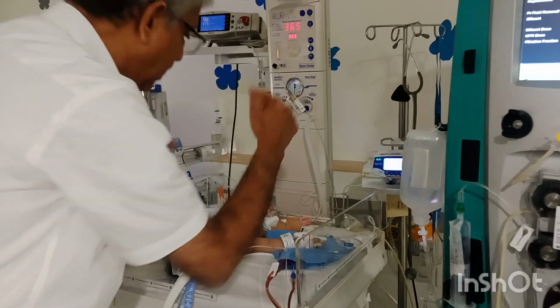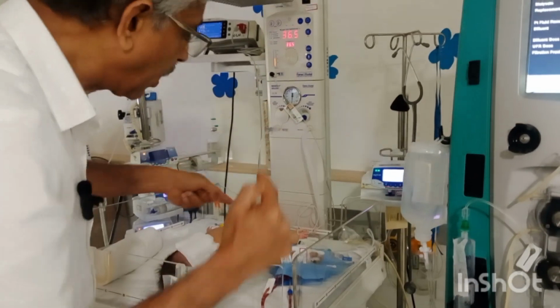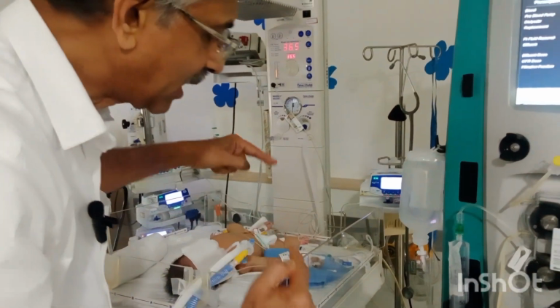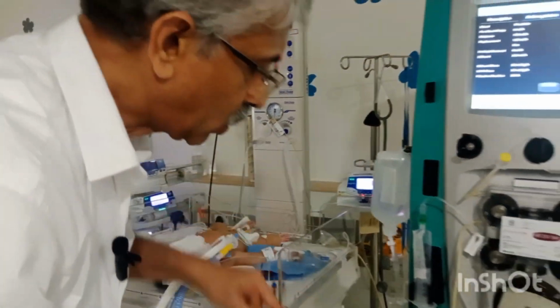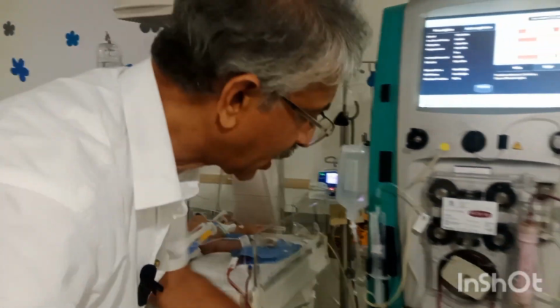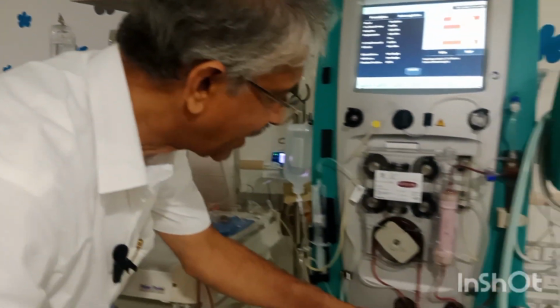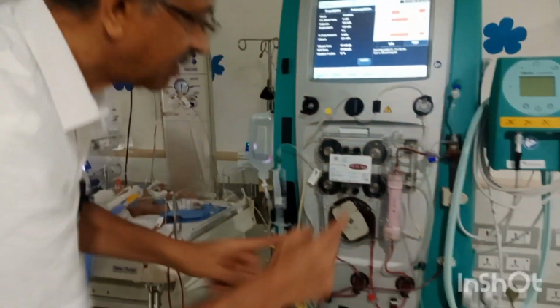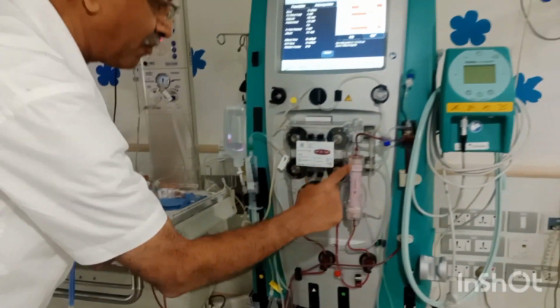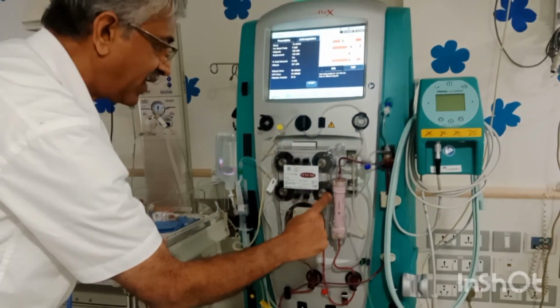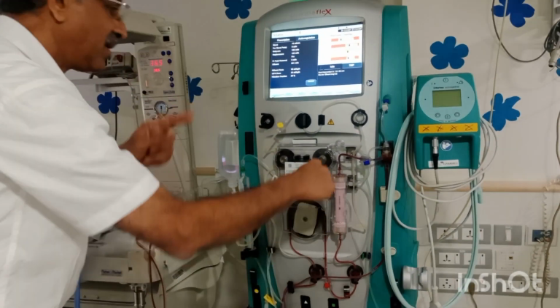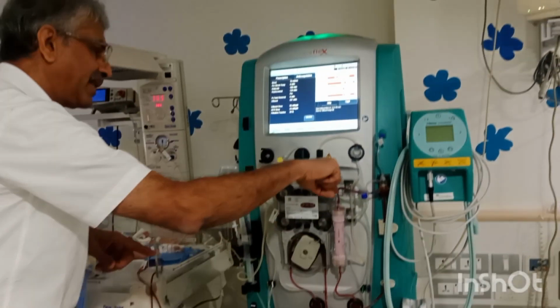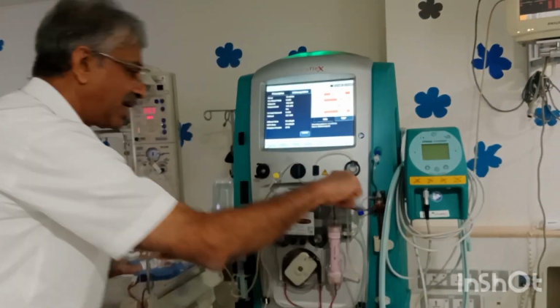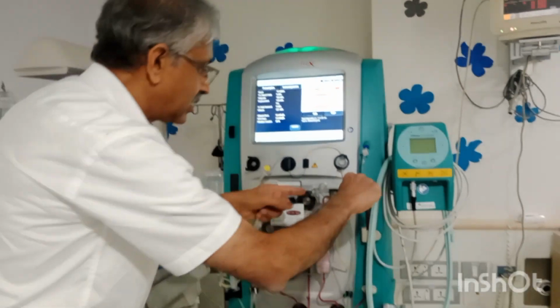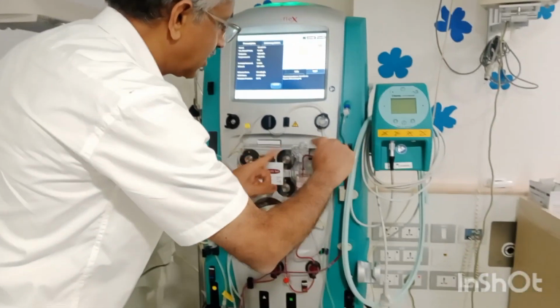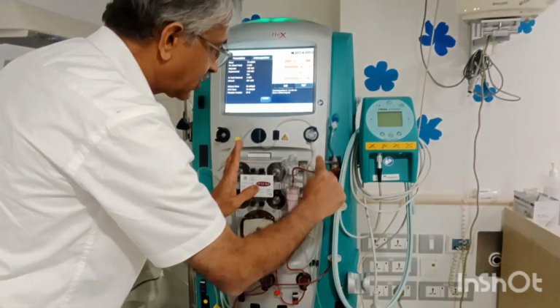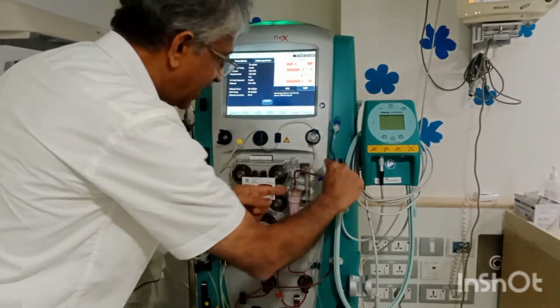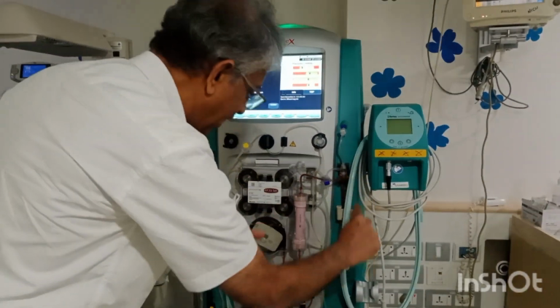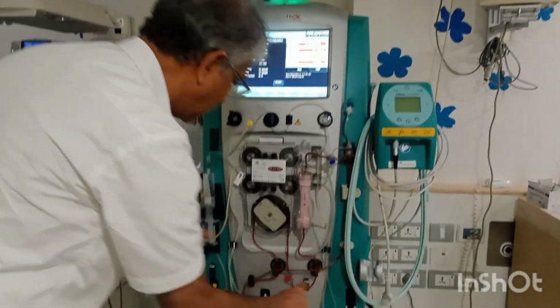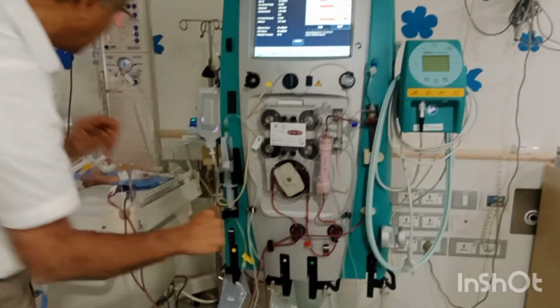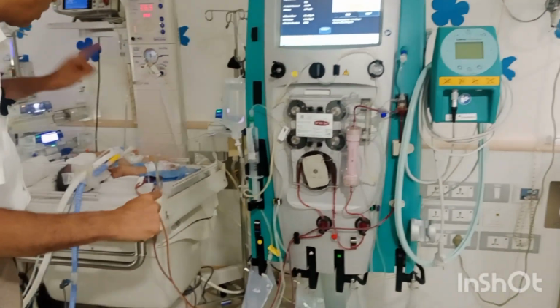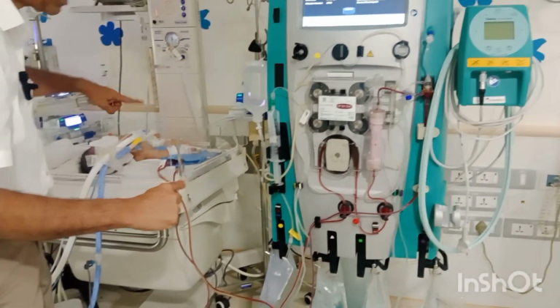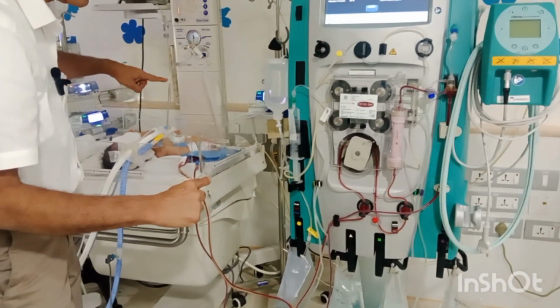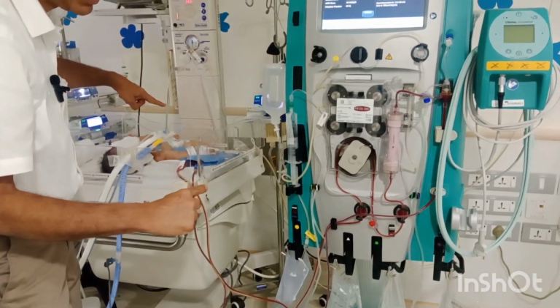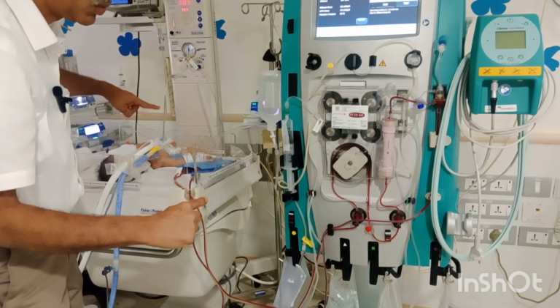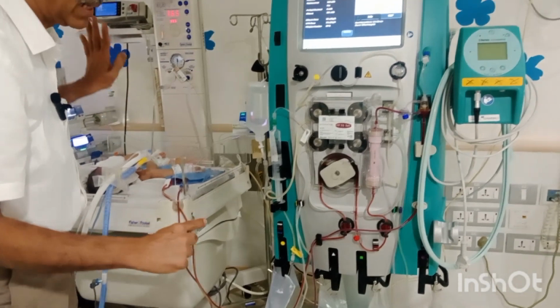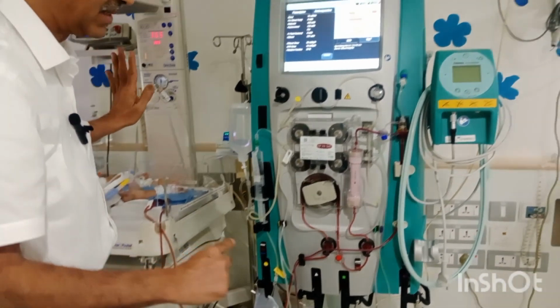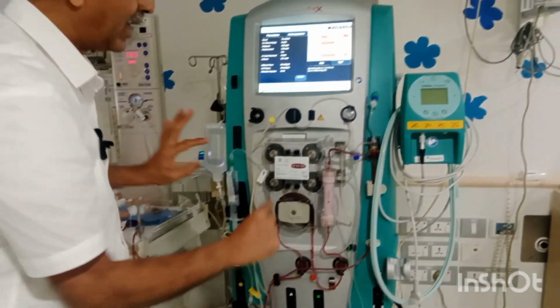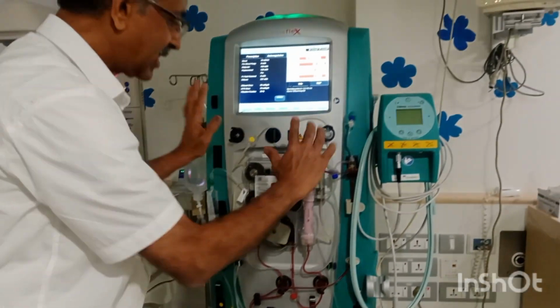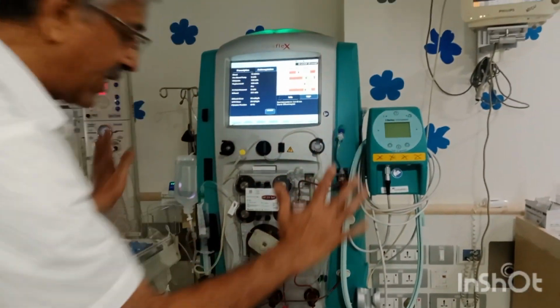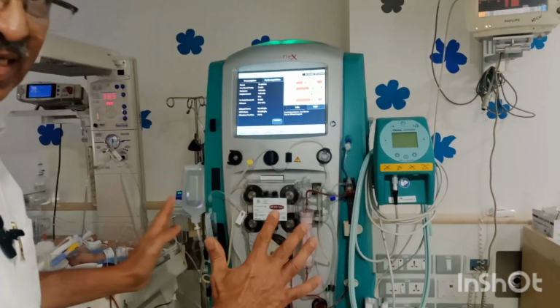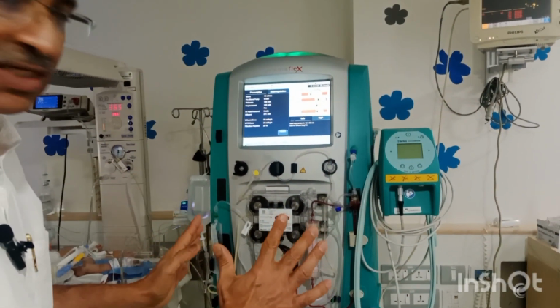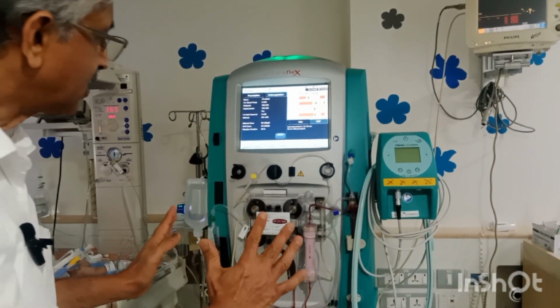So, the arterial line draws the blood, post-filter the blood undergoes exchange, and then it goes into the baby's system through the umbilical vein. This is how the dialysis machine works.